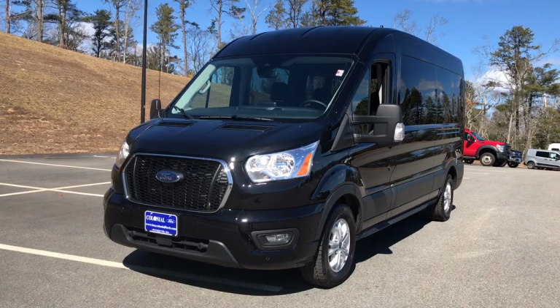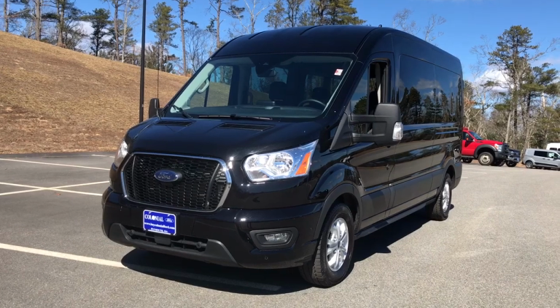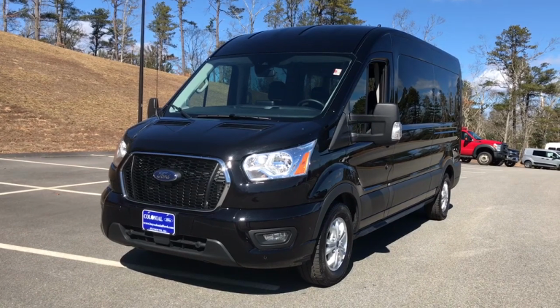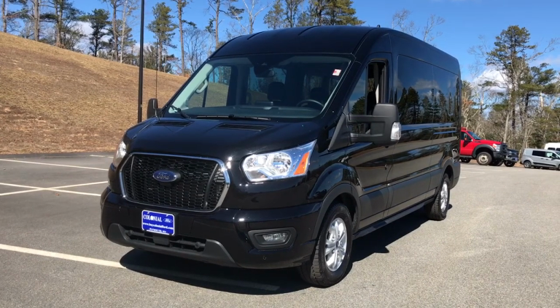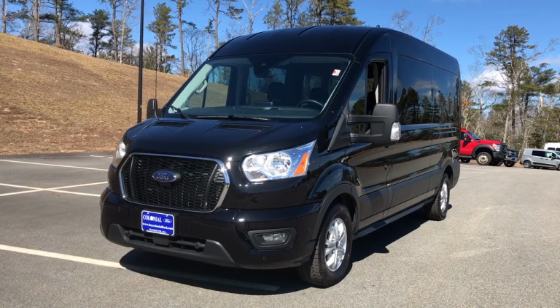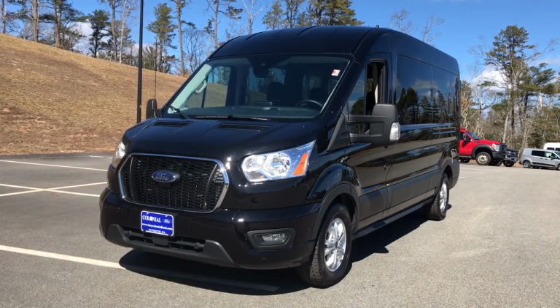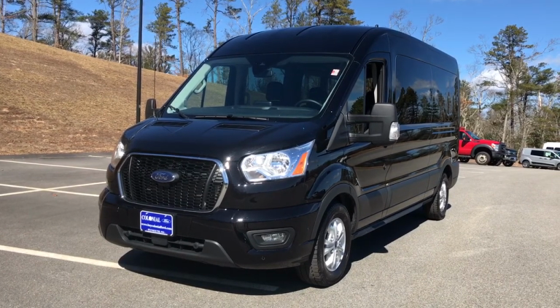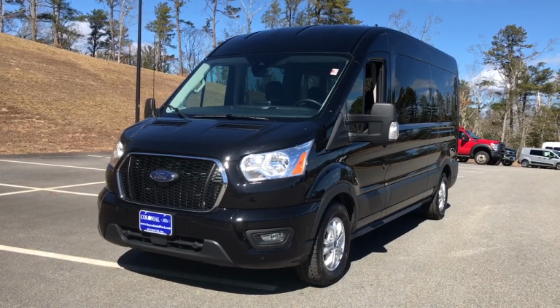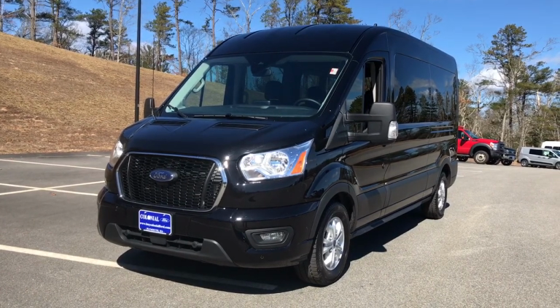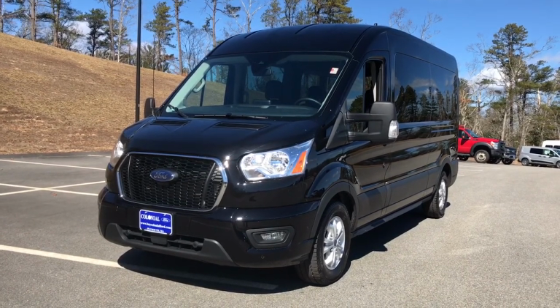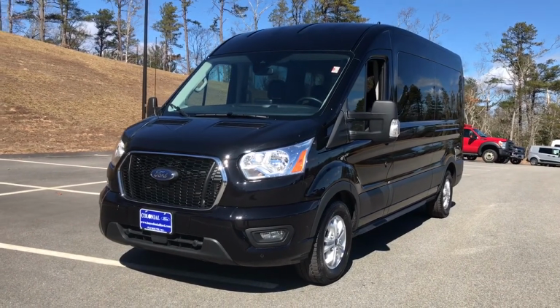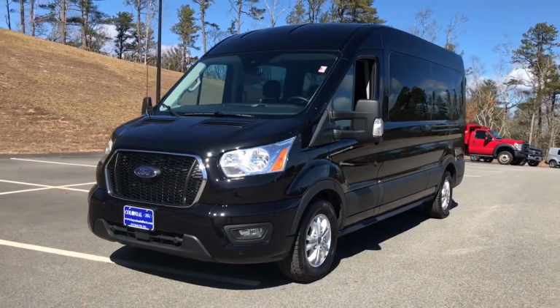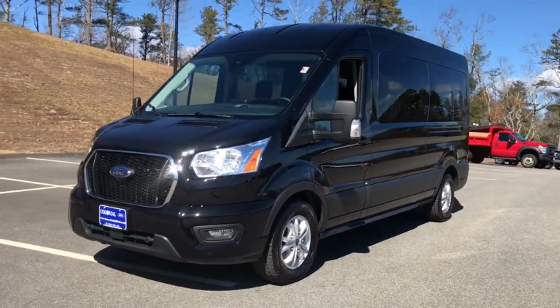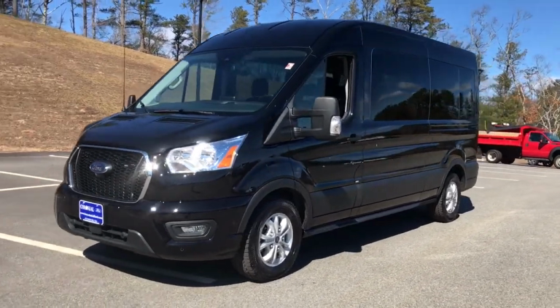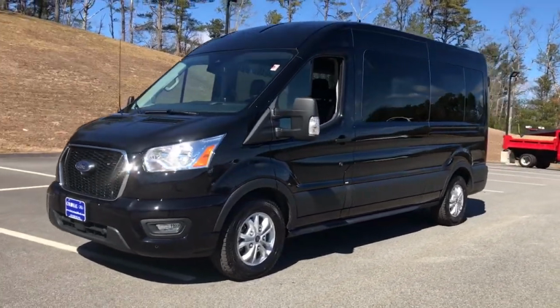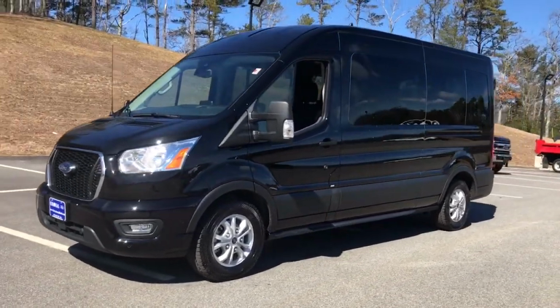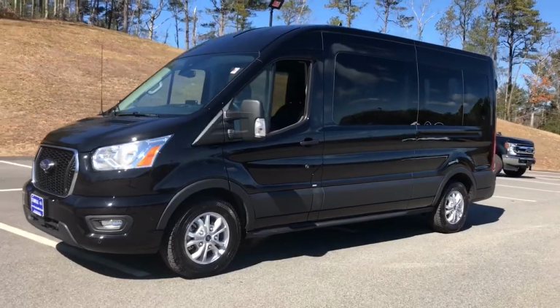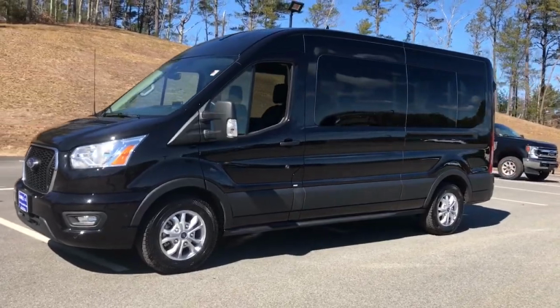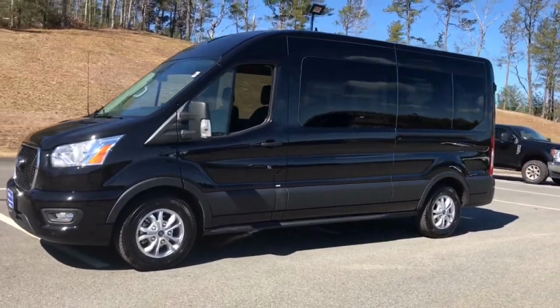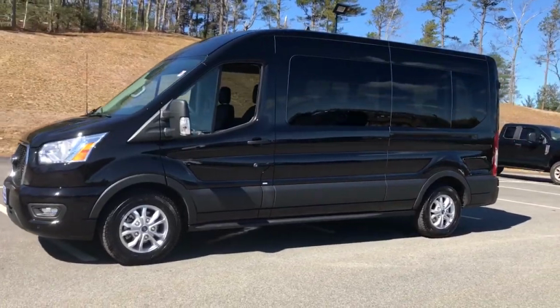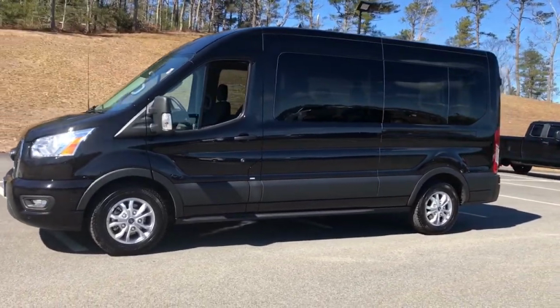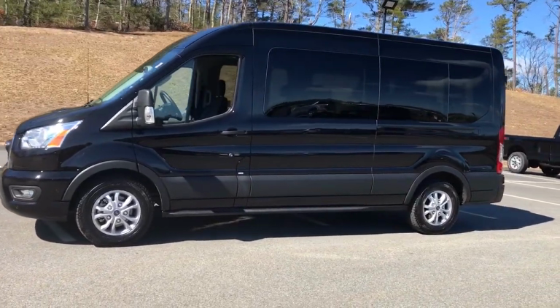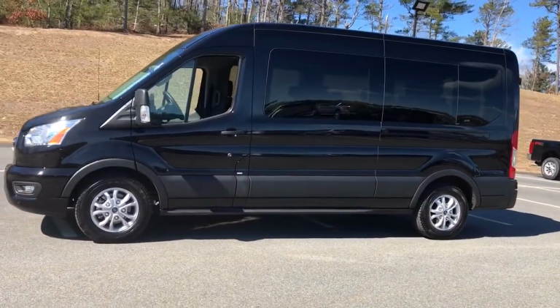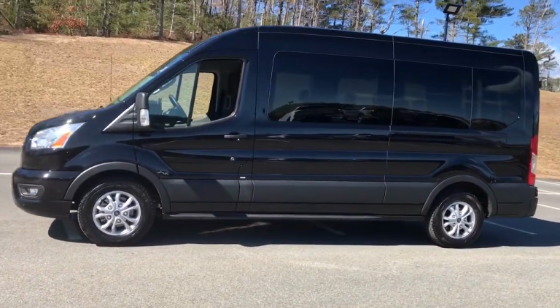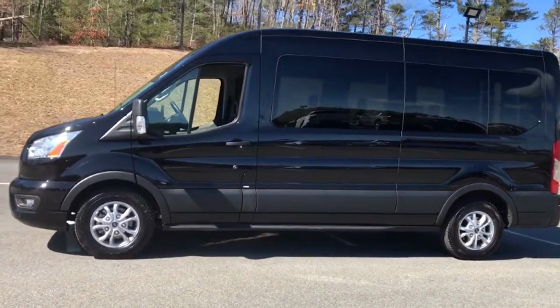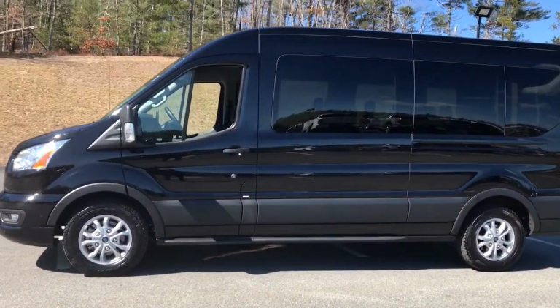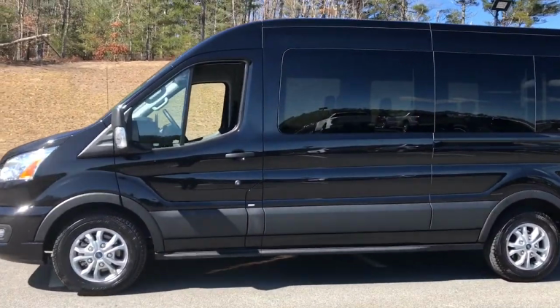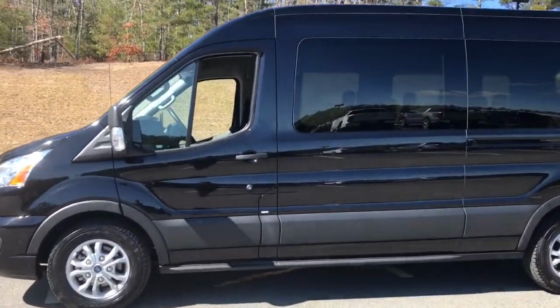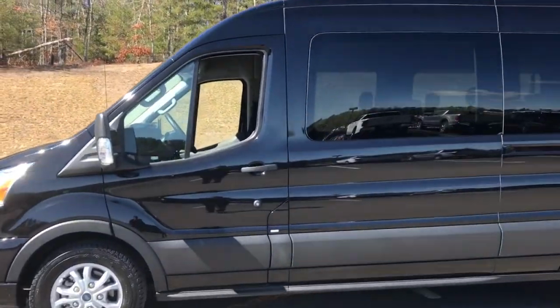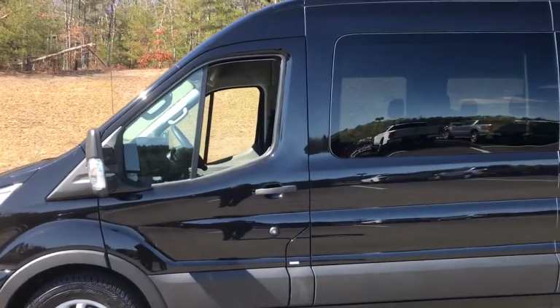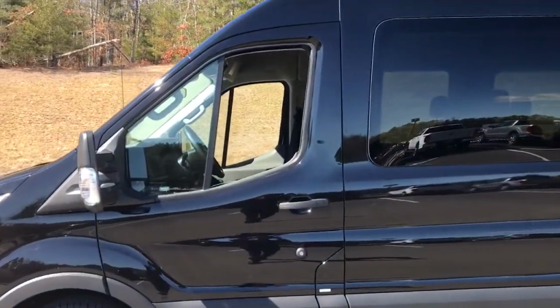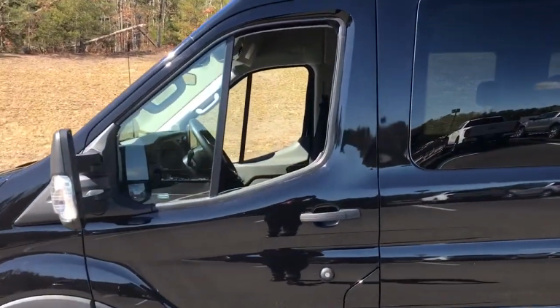Take a moment to check out the 2021 Ford Transit. With less than 15,000 miles on the odometer, this vehicle stands out from the rest.